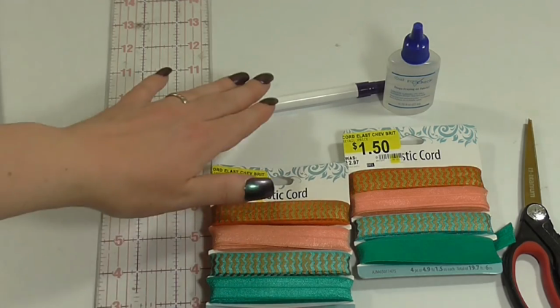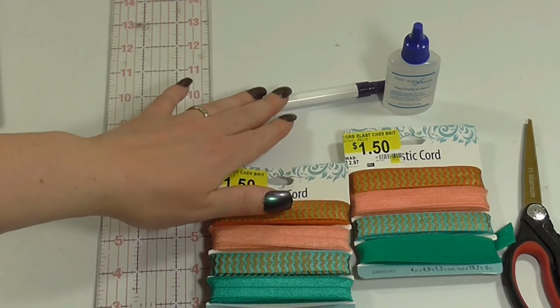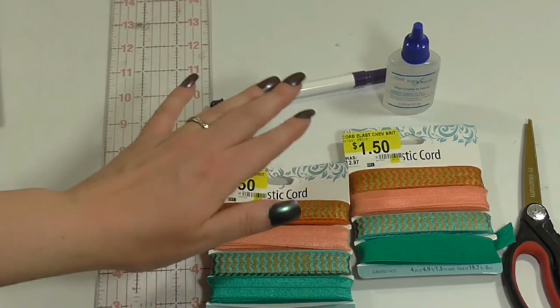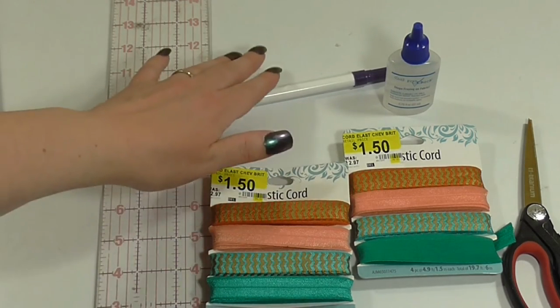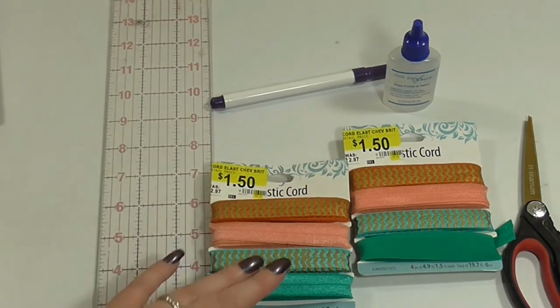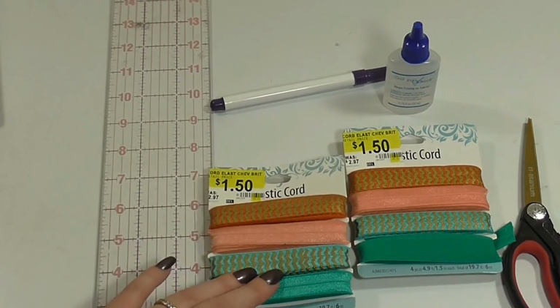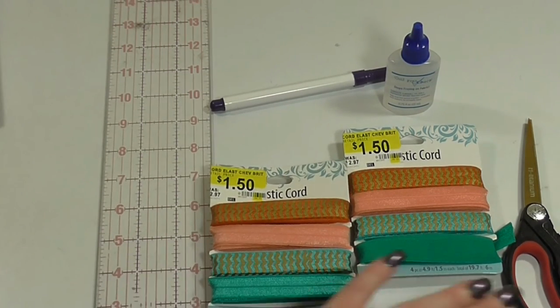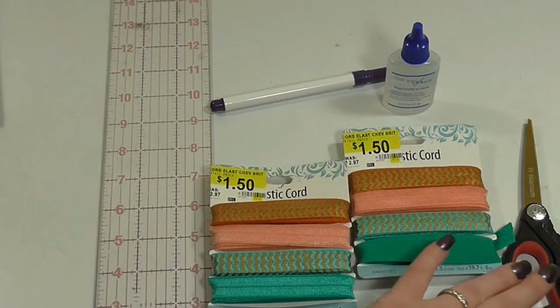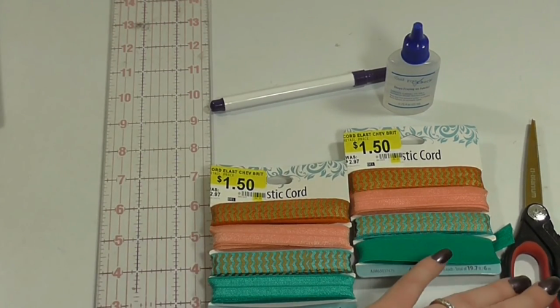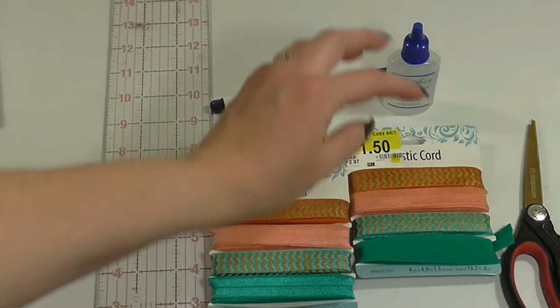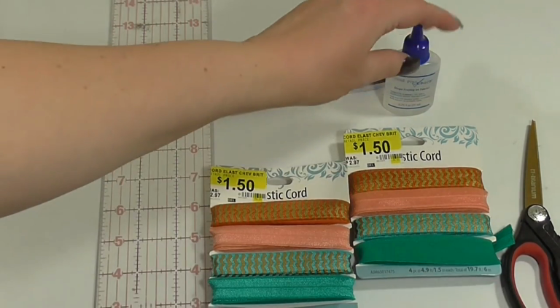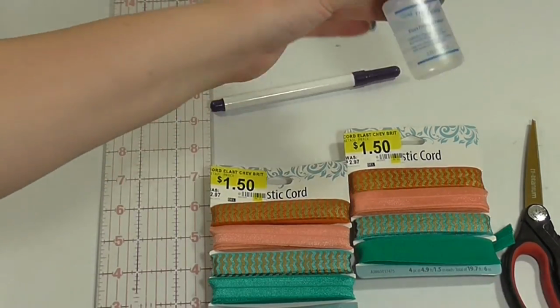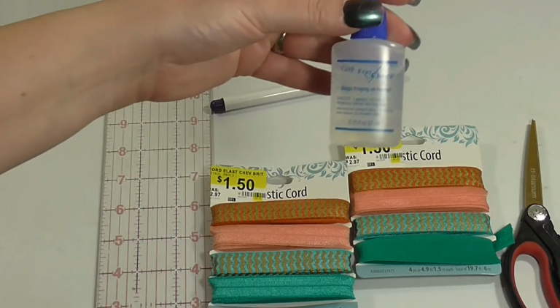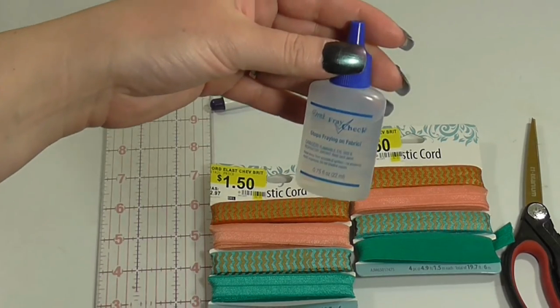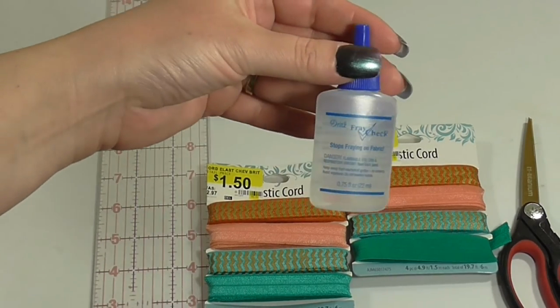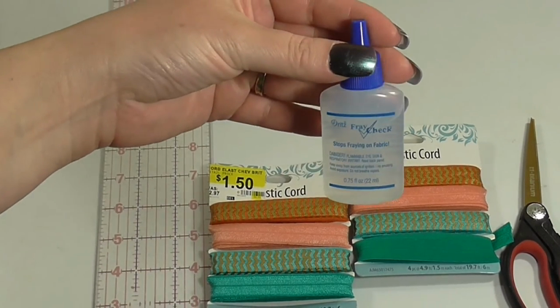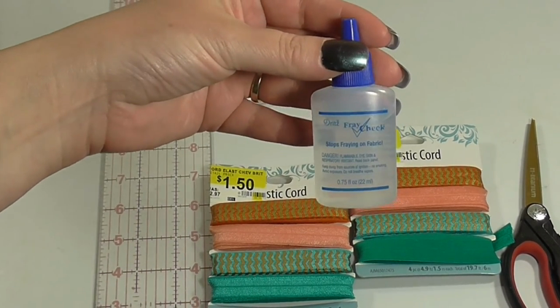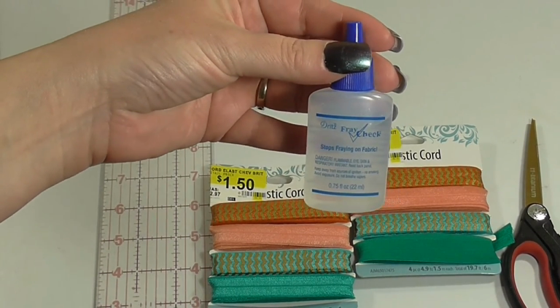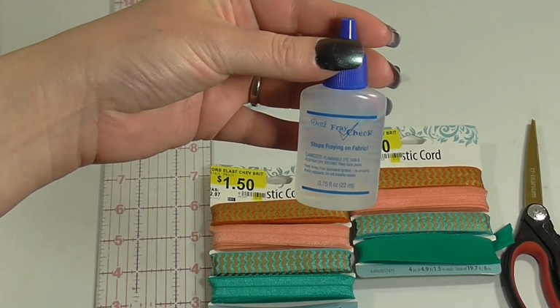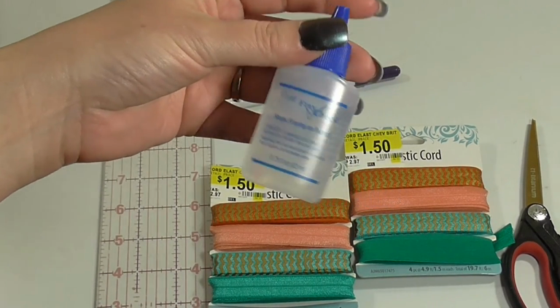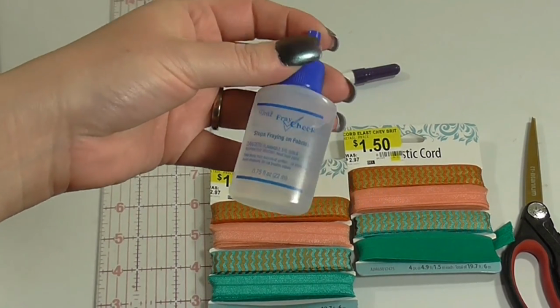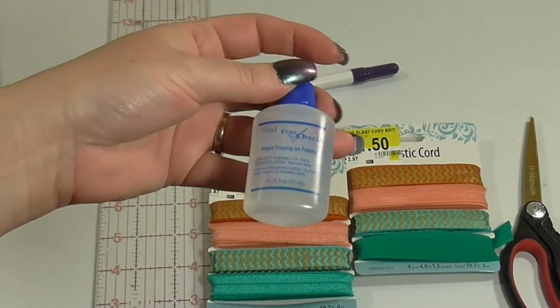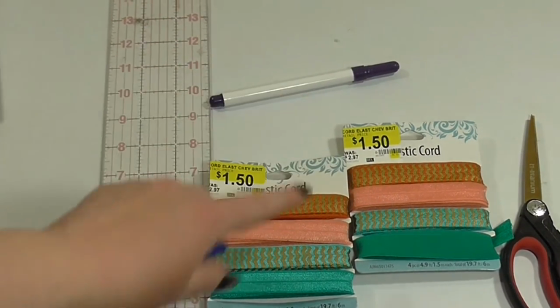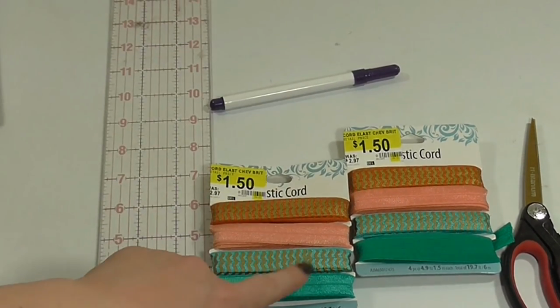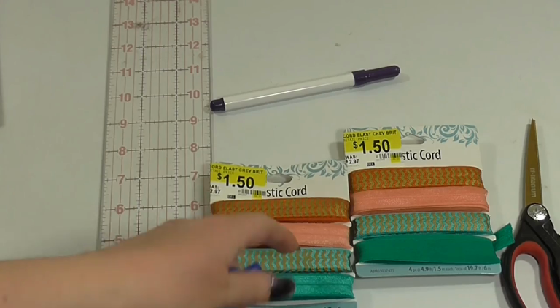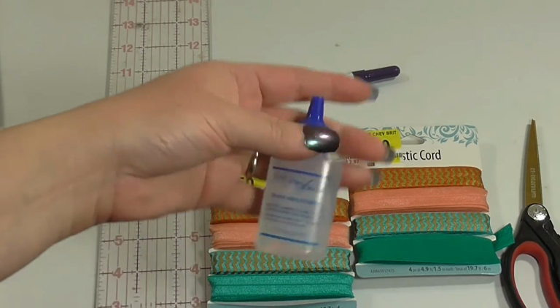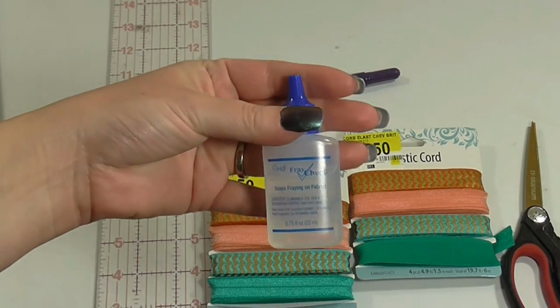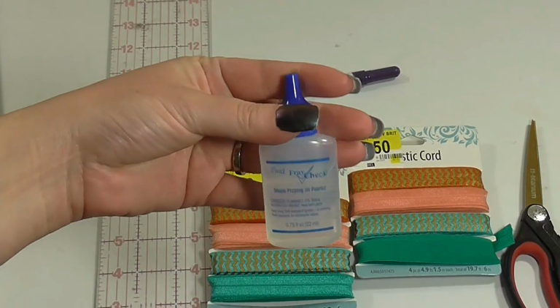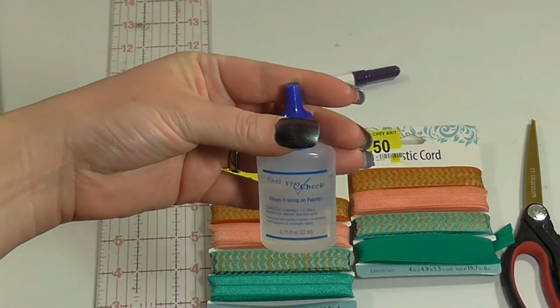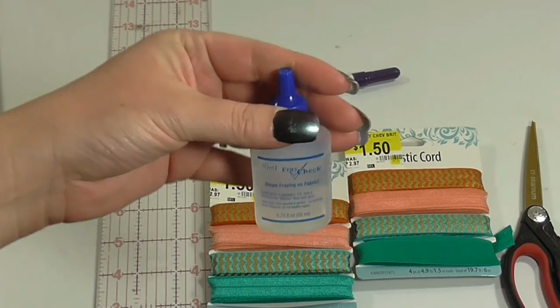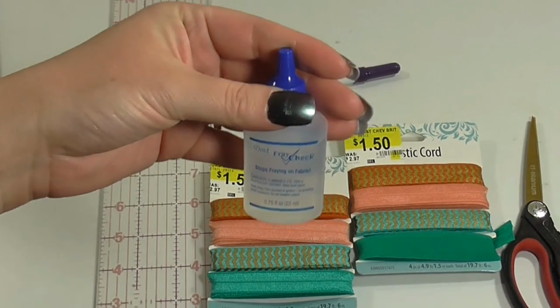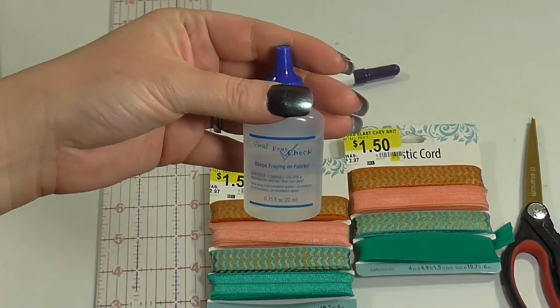Something to mark it if you want to make it a little easier on yourself, and a pair of scissors. I also picked up some fray check — you can find this in the sewing department. This keeps the ends of the ties from fraying, so it keeps that nice finished look.